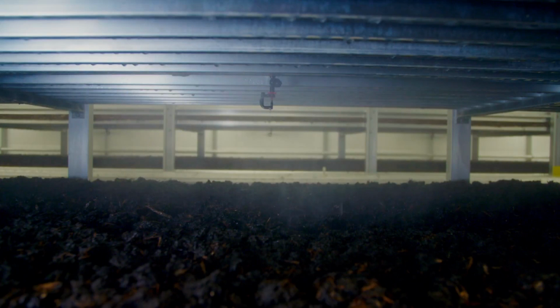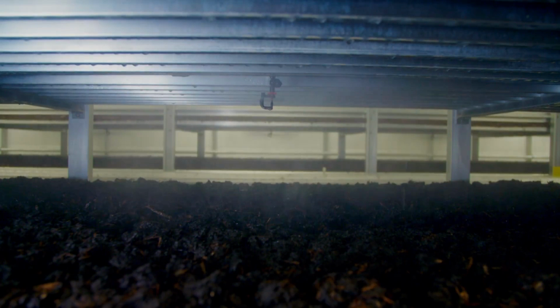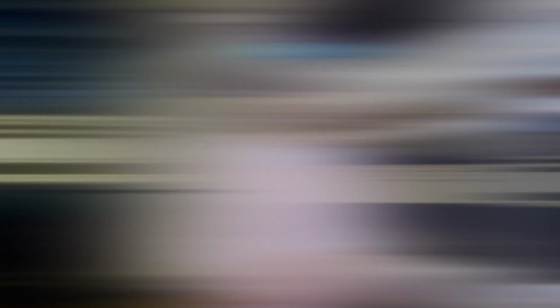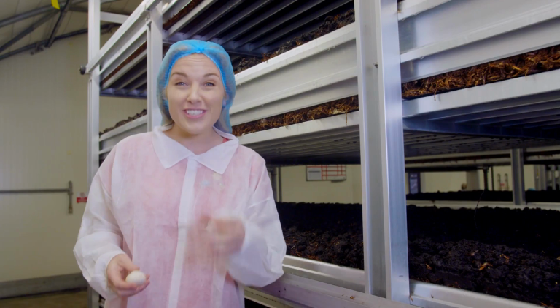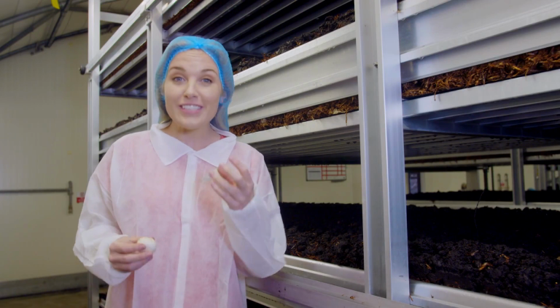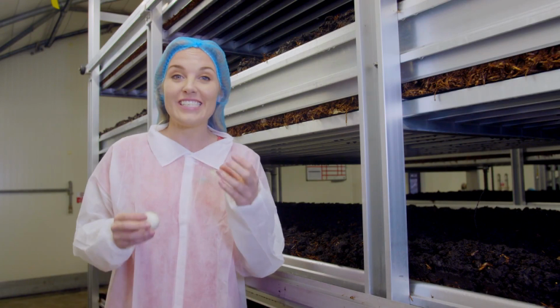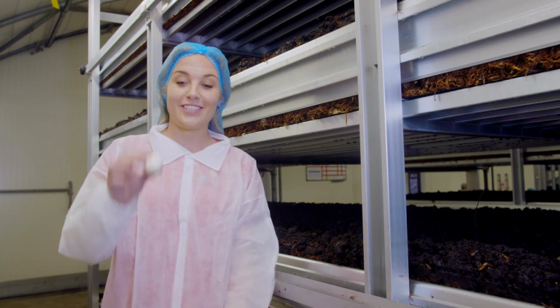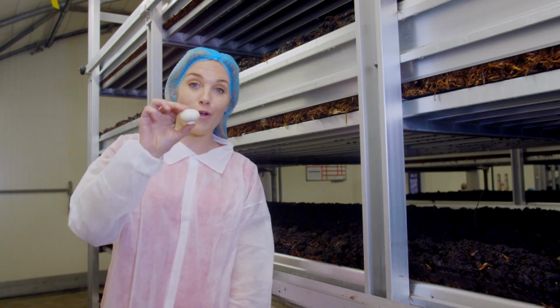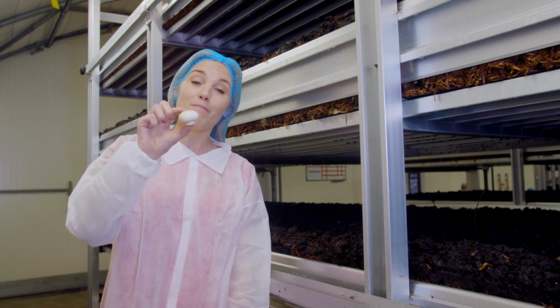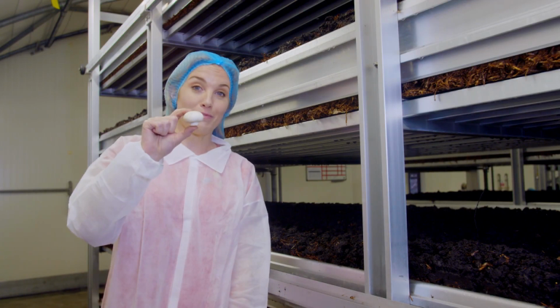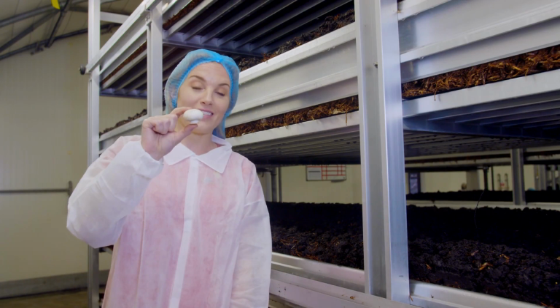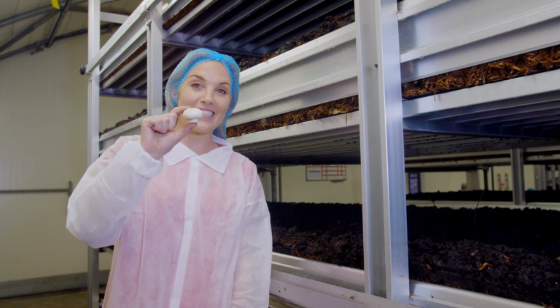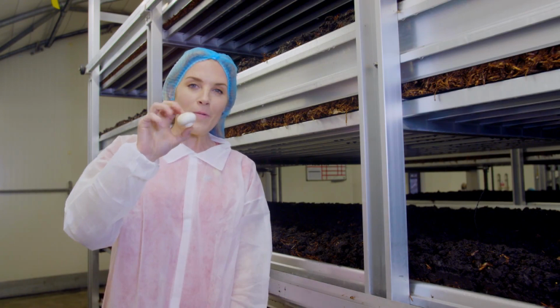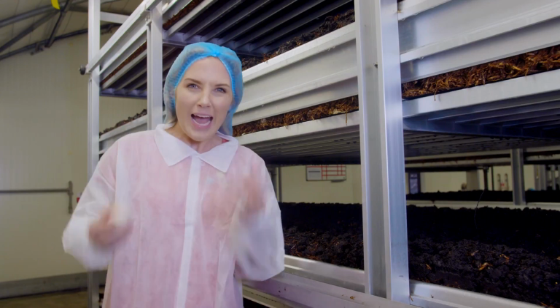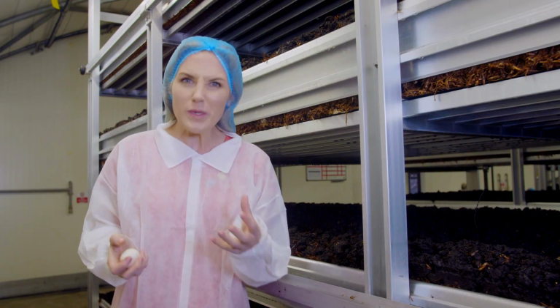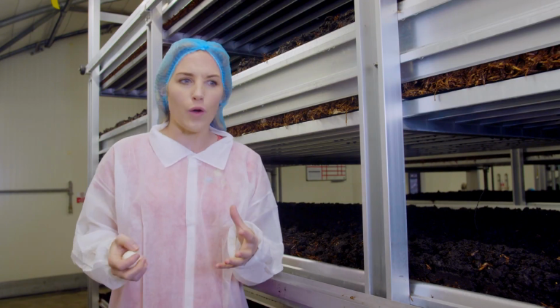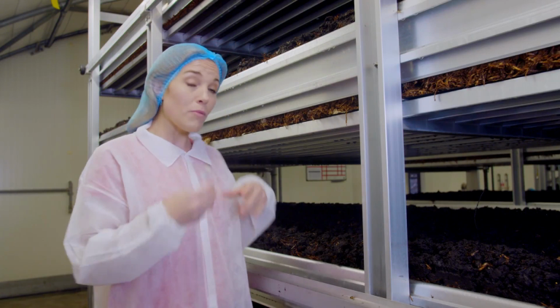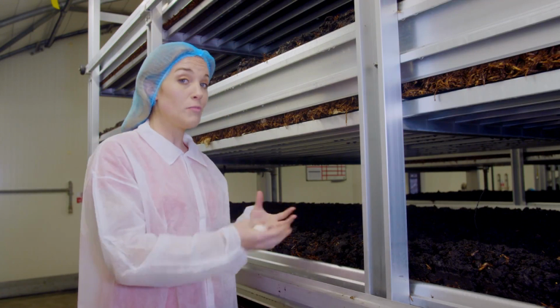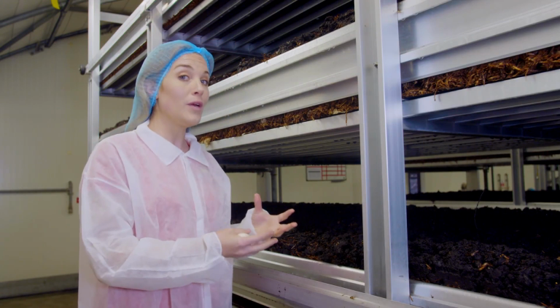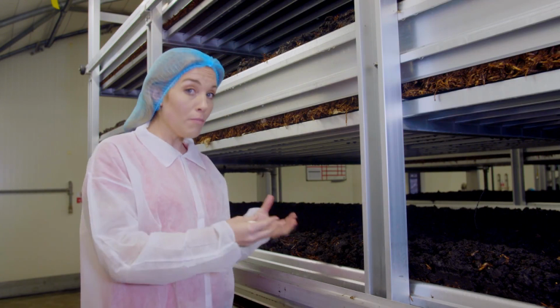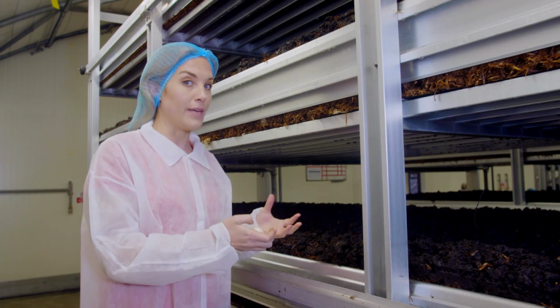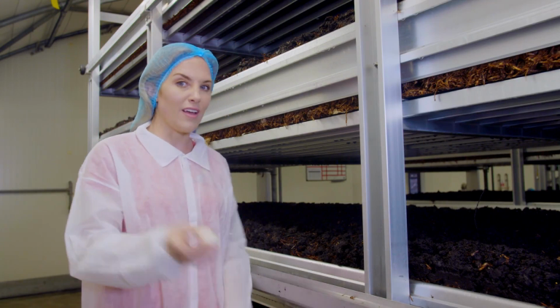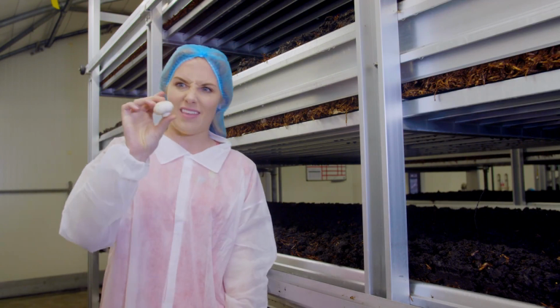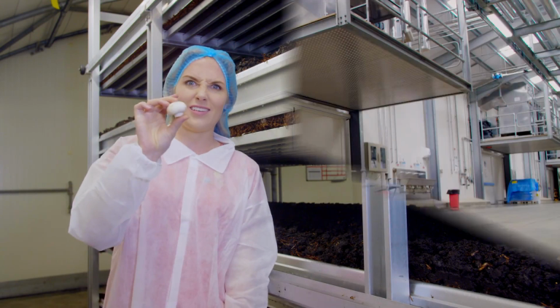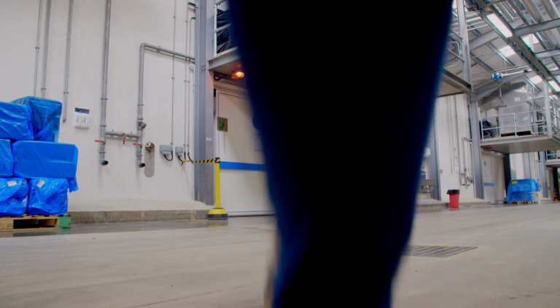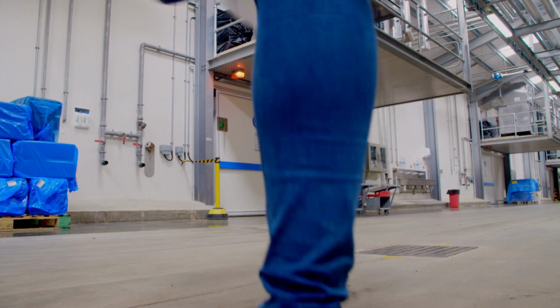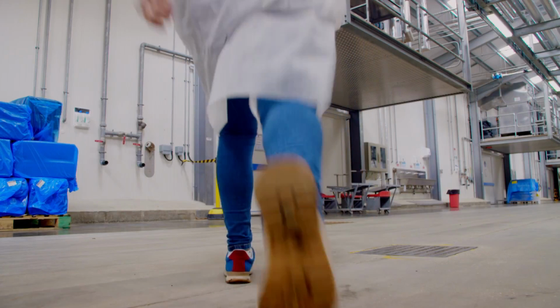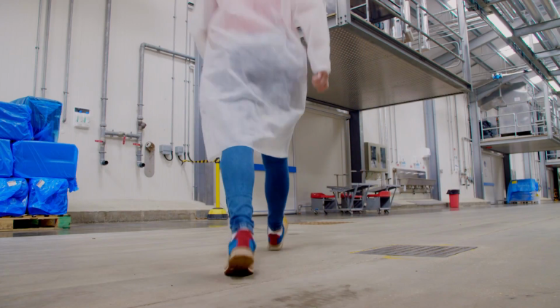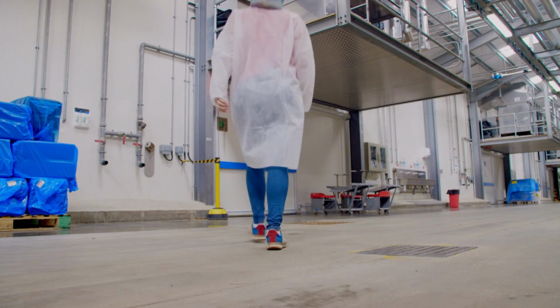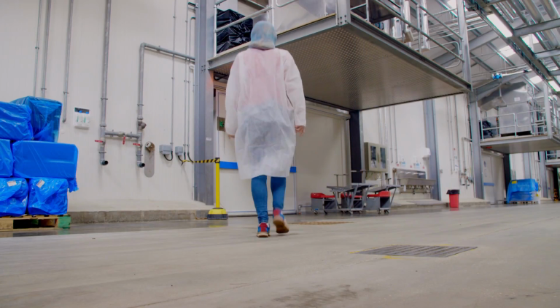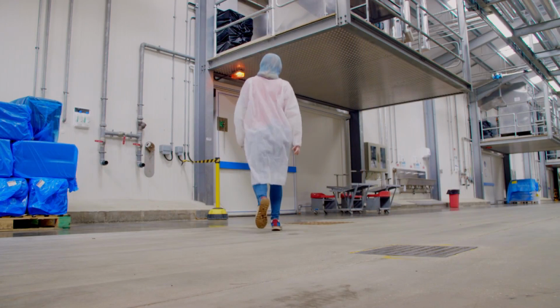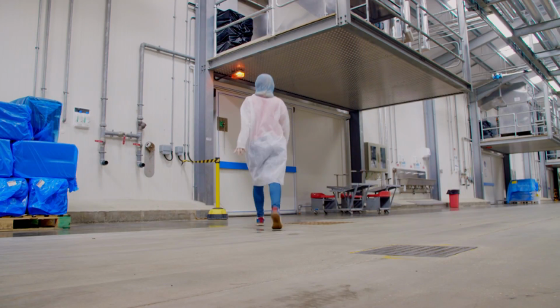It takes just 17 days to grow a mushroom of this size. But how do we go from the spawn in the compost mixture to this? Let's see what happens at the different stages of growing.